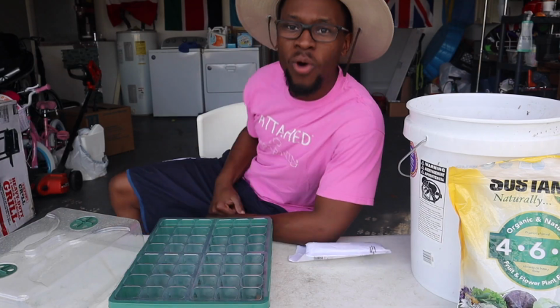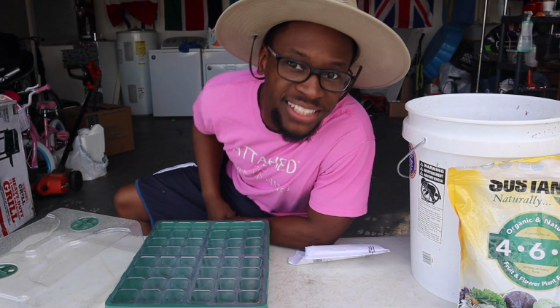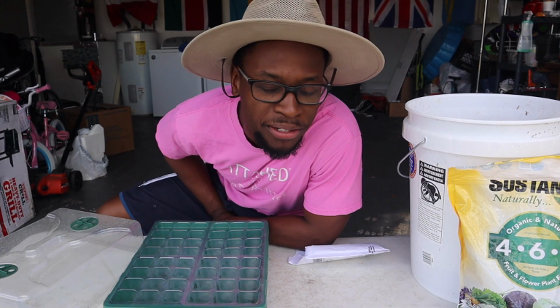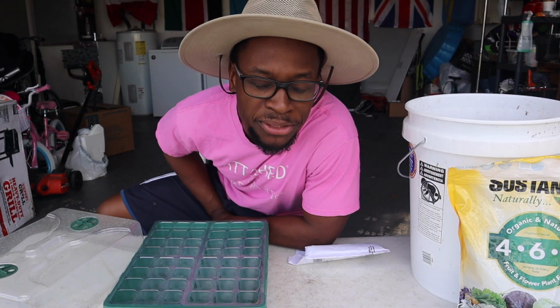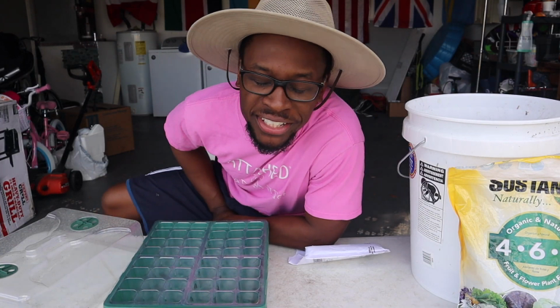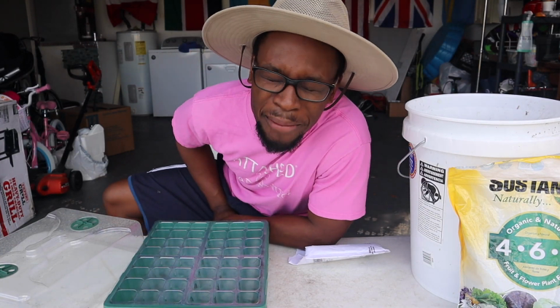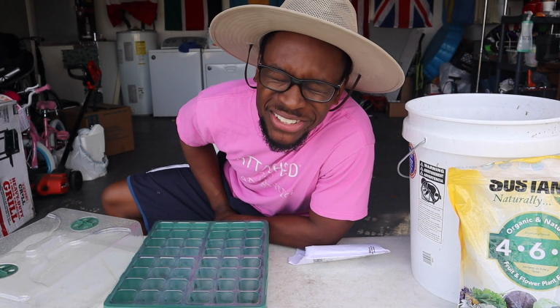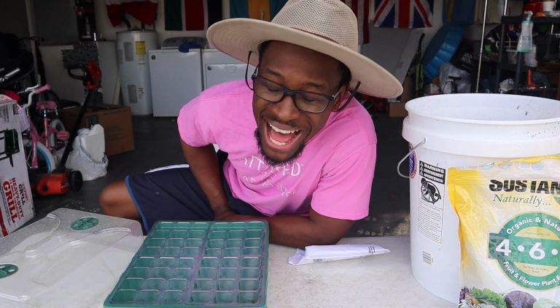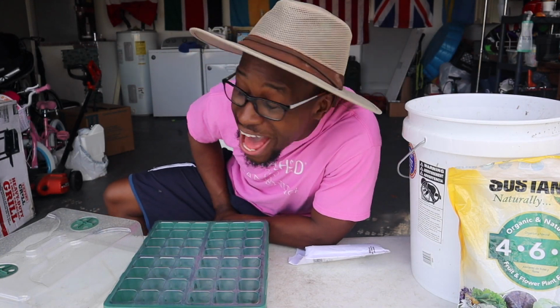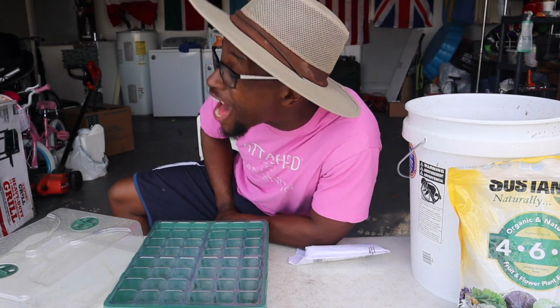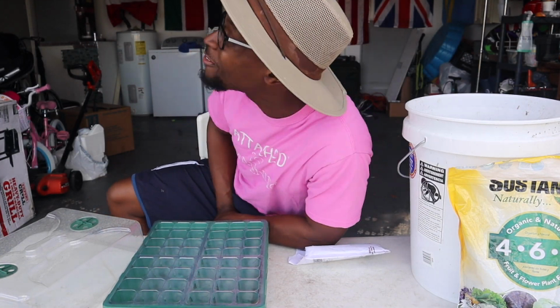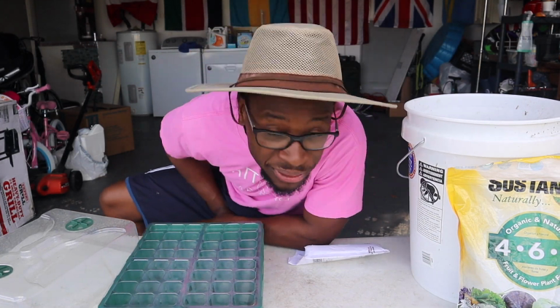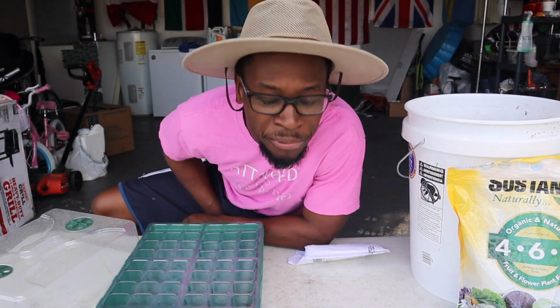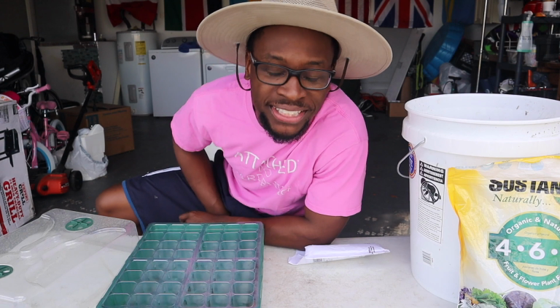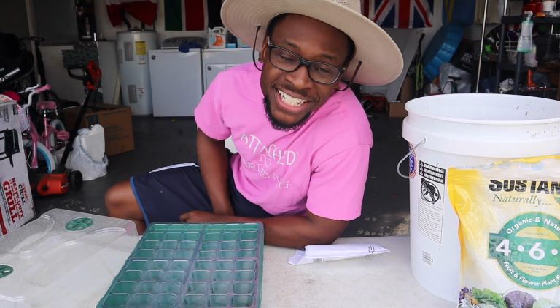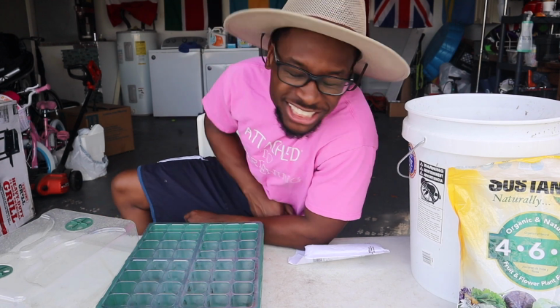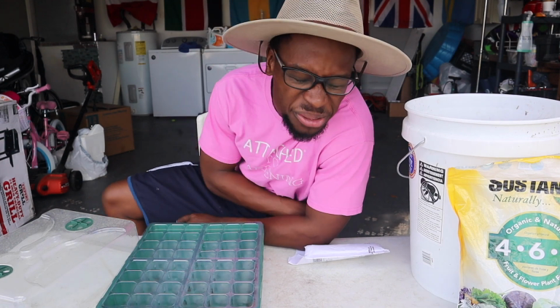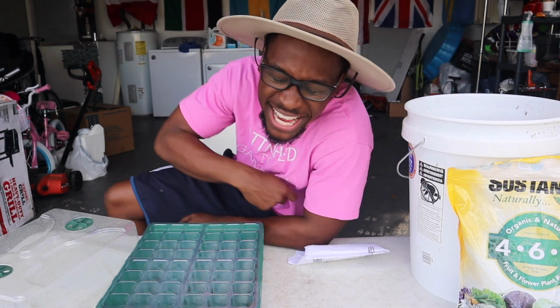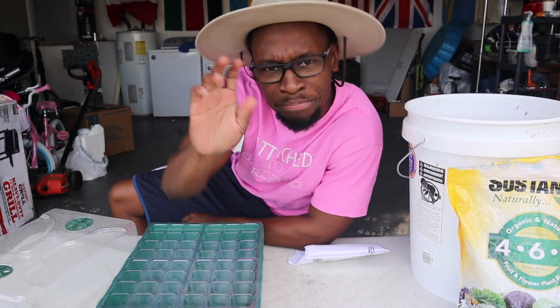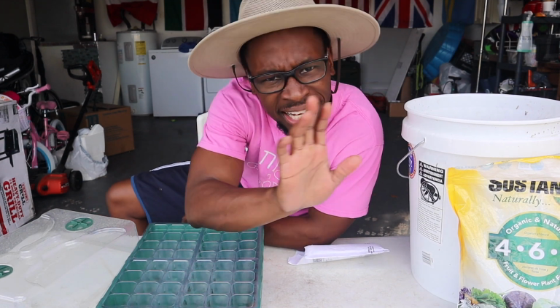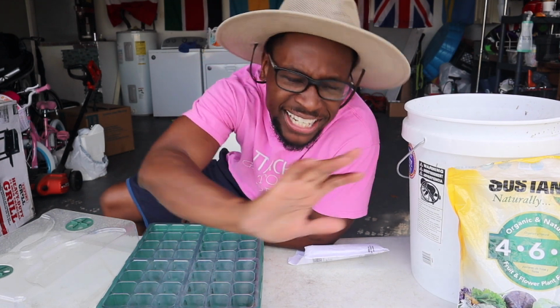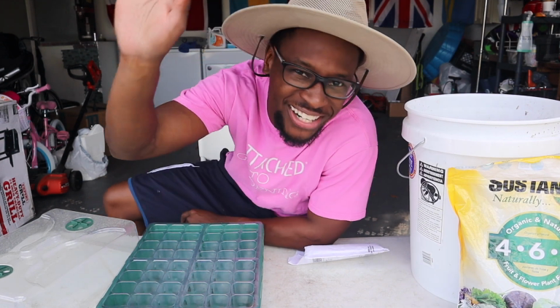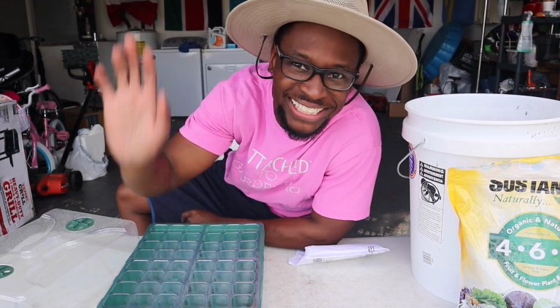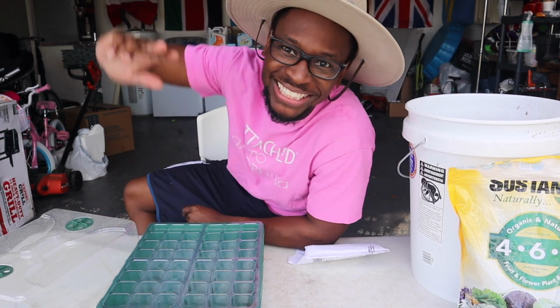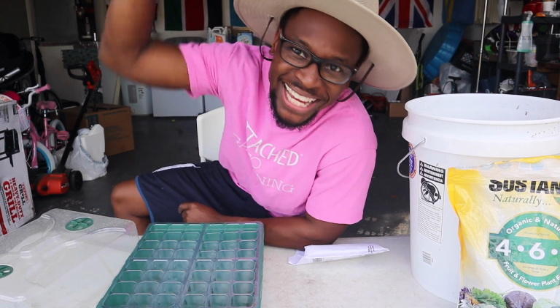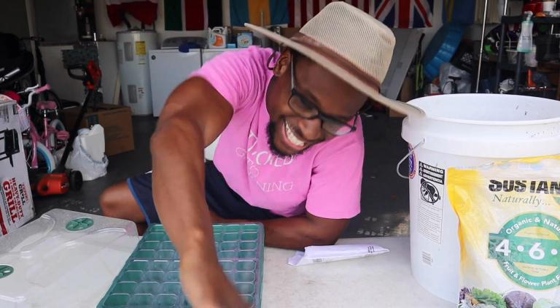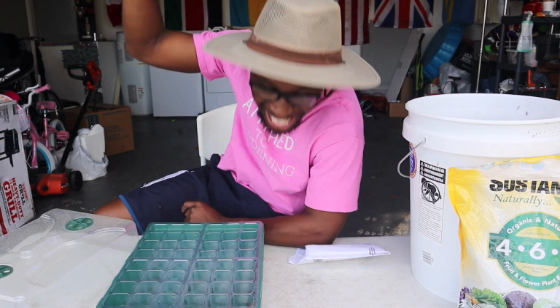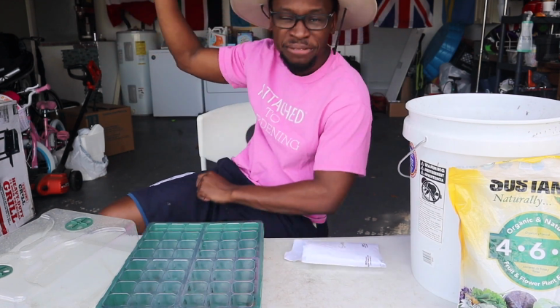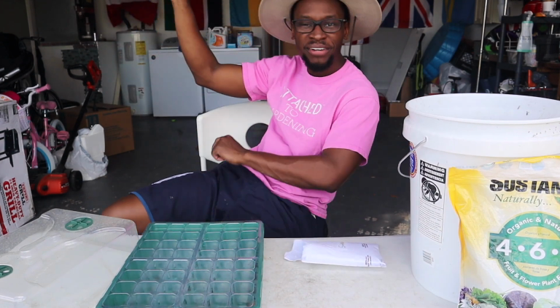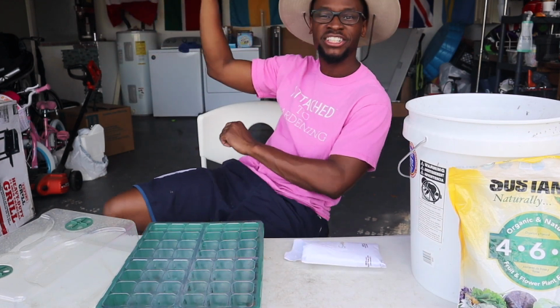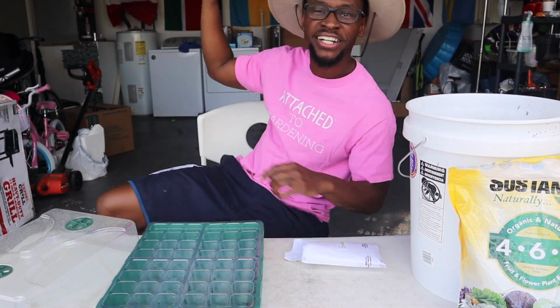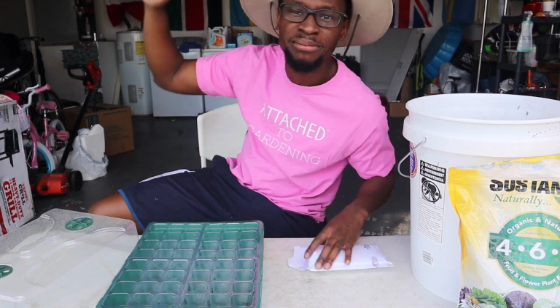What's up beautiful people, welcome to another episode of Don't Keep Up With The Joneses, Palette and Gardening Edition. It's your boy Ricky Jones Jr.